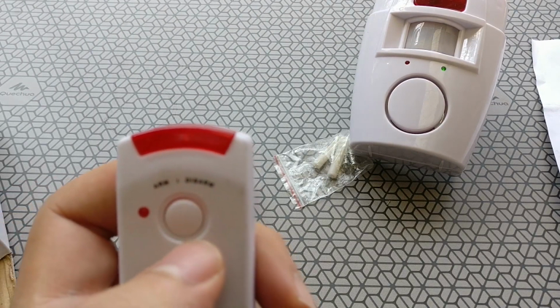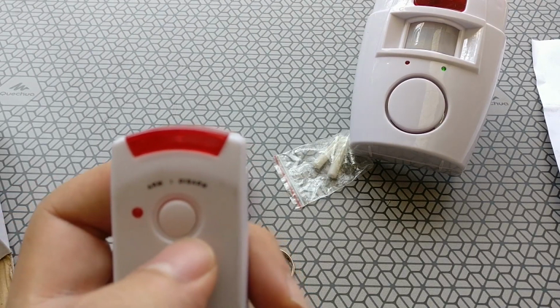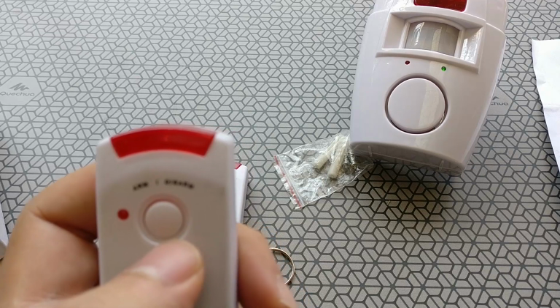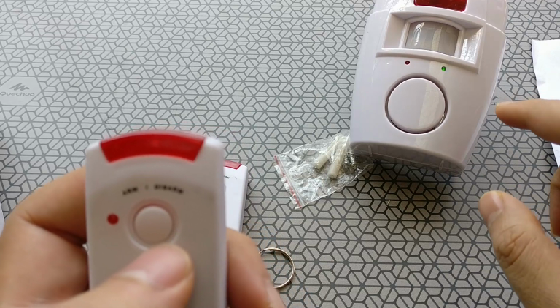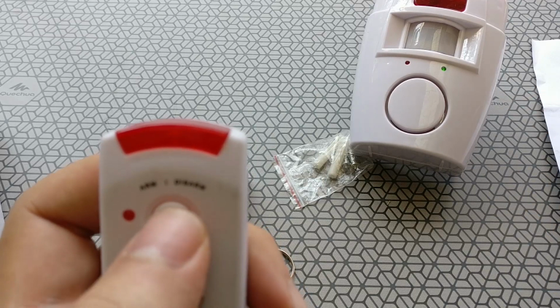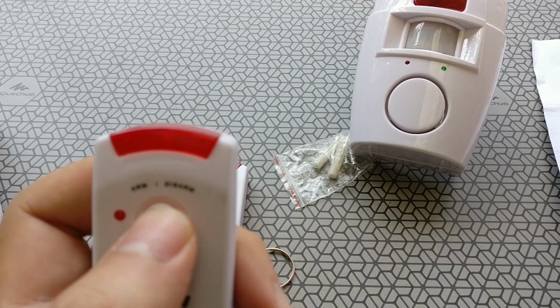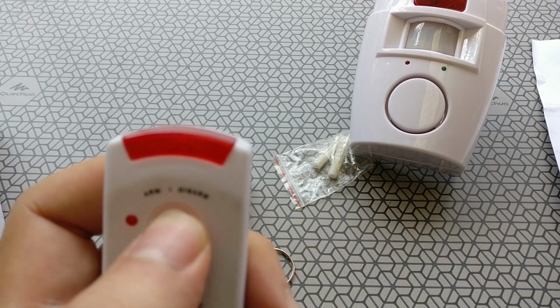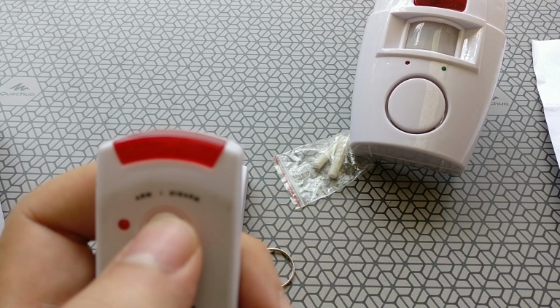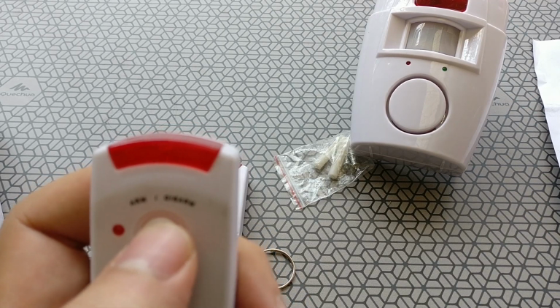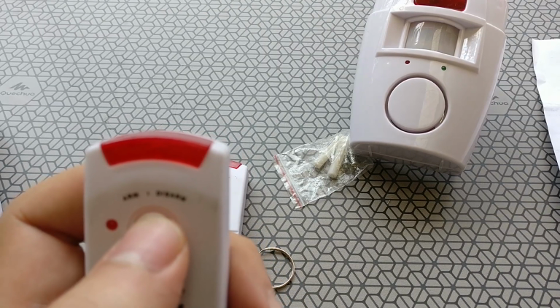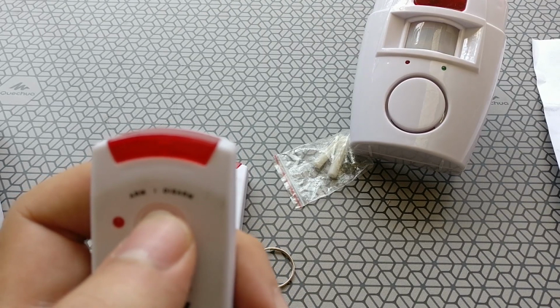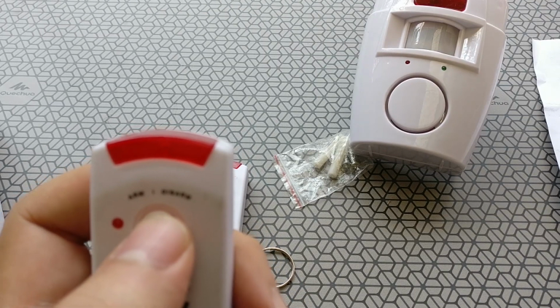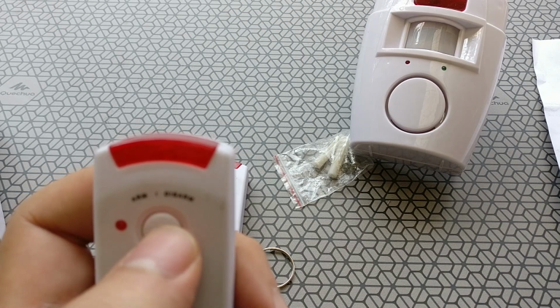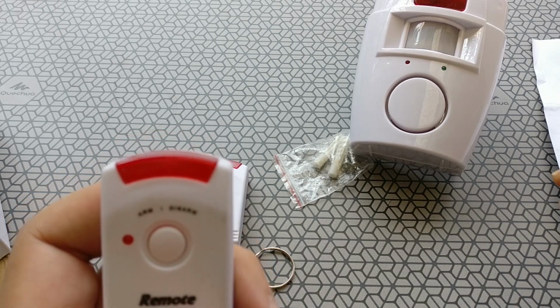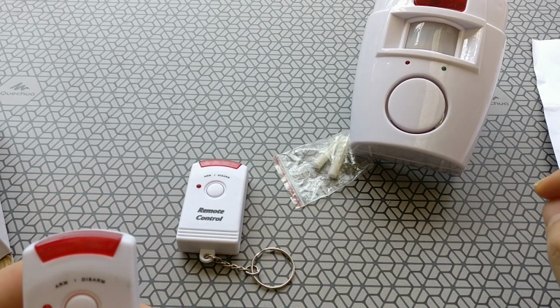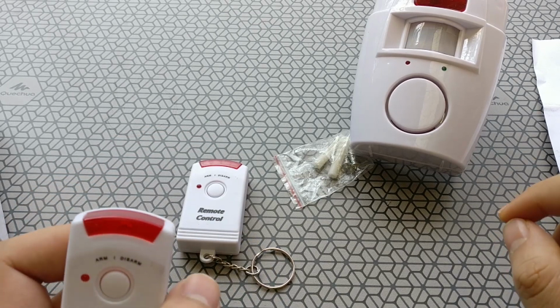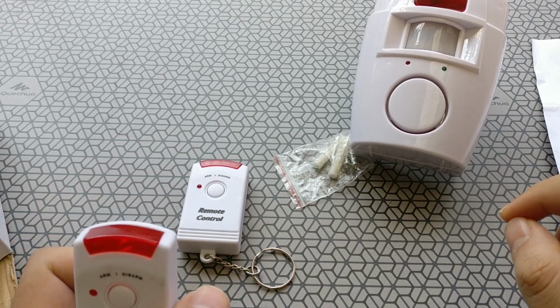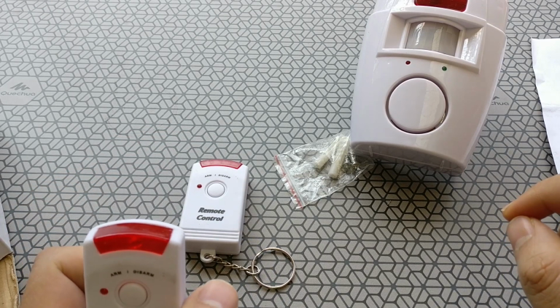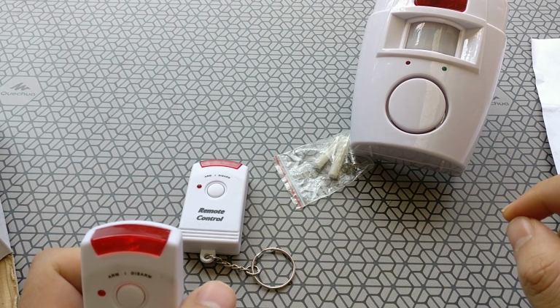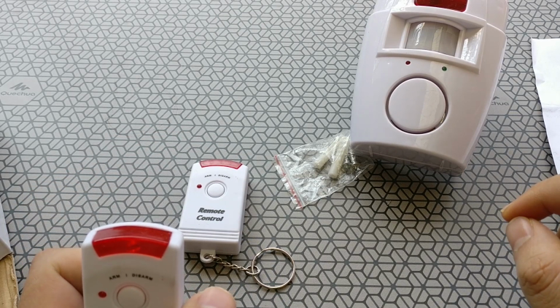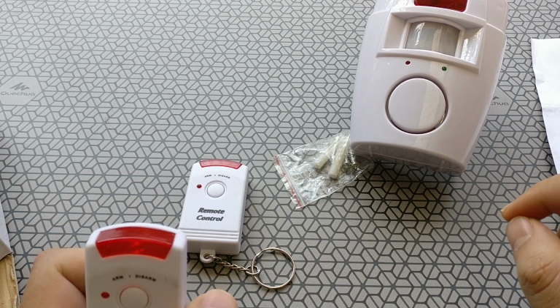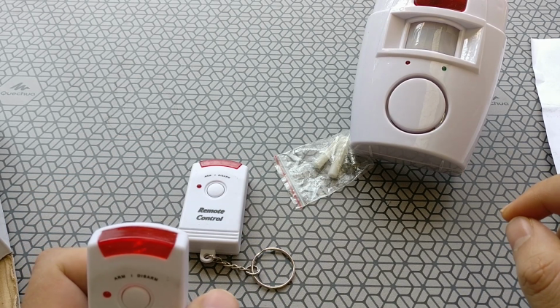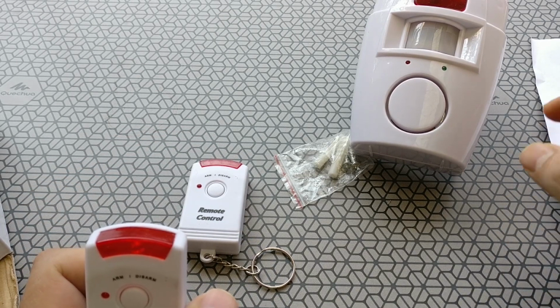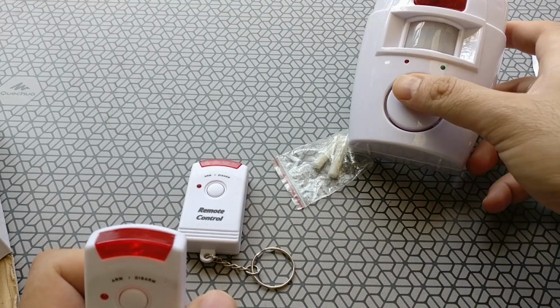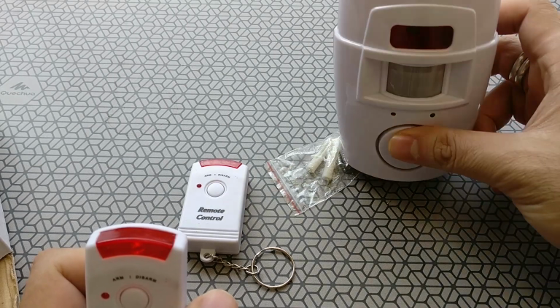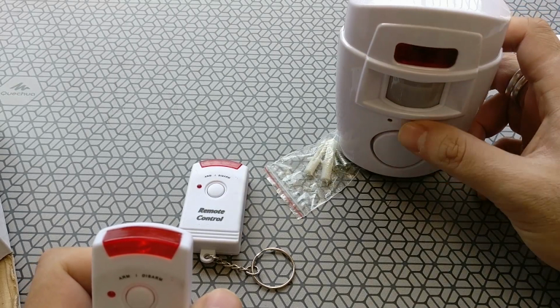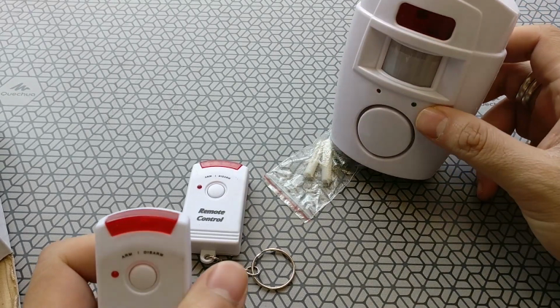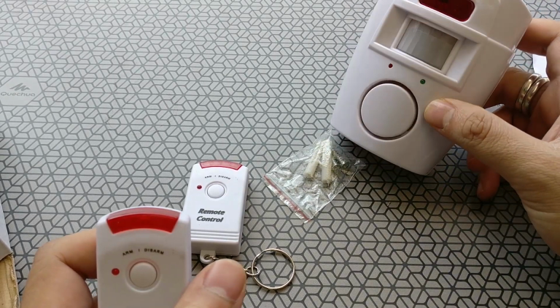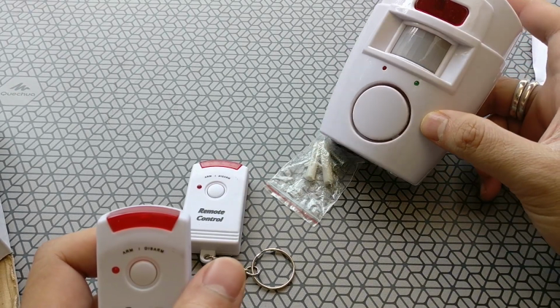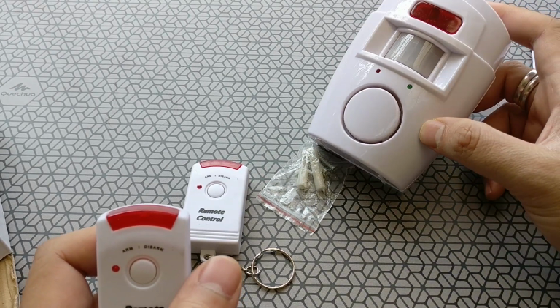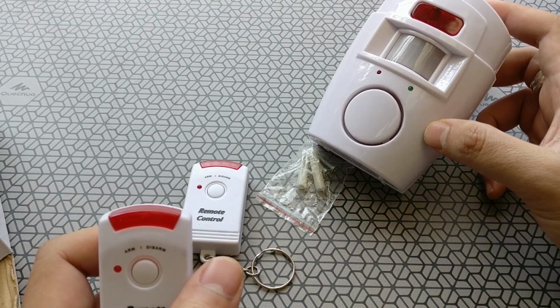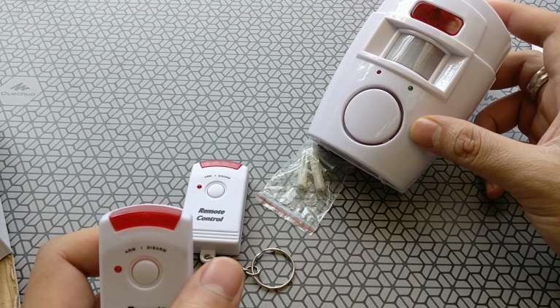A single click will get the device armed. As soon as you click the button, the green light on the main unit indicates that it's arming itself and gives you about five to seven seconds to get out of the way.